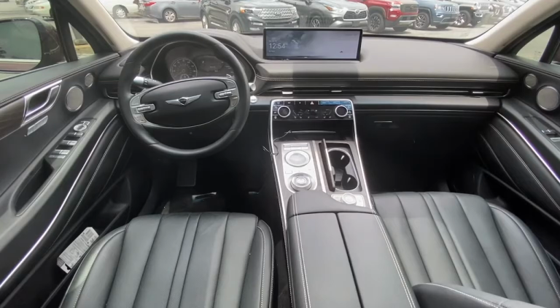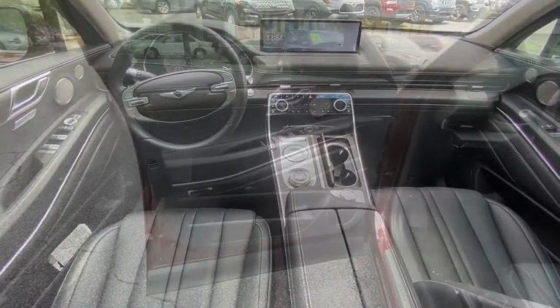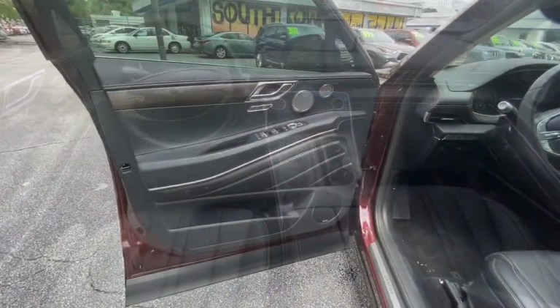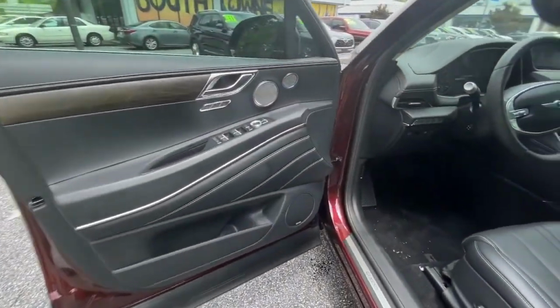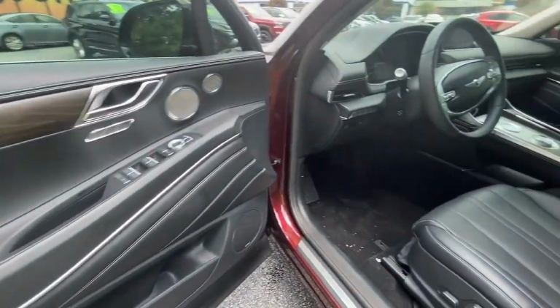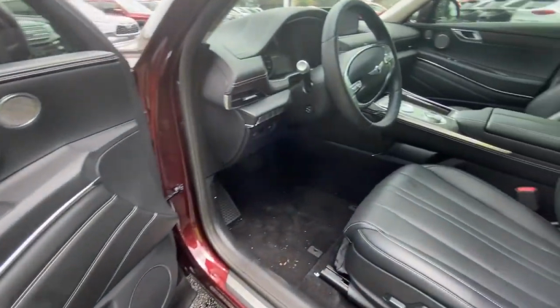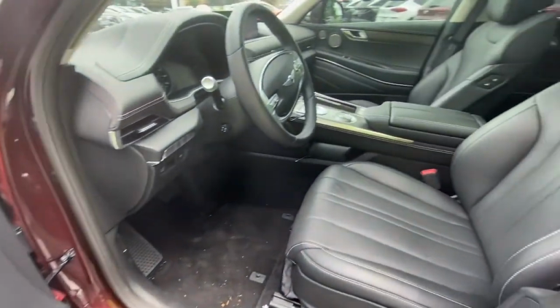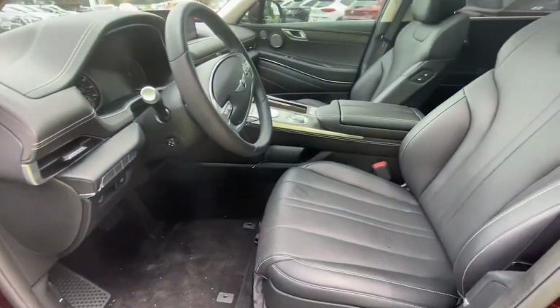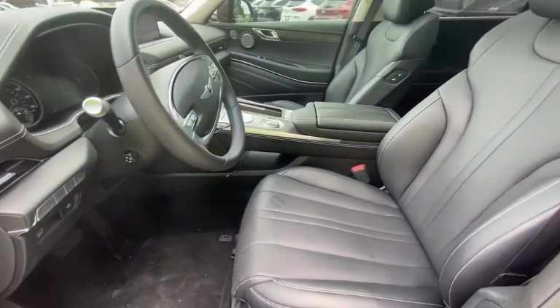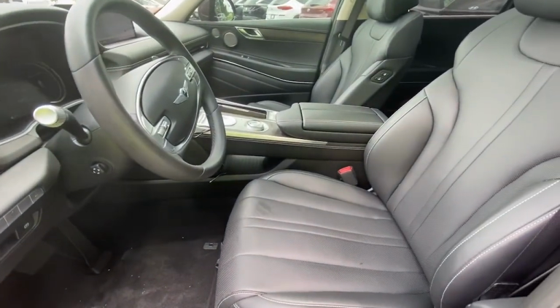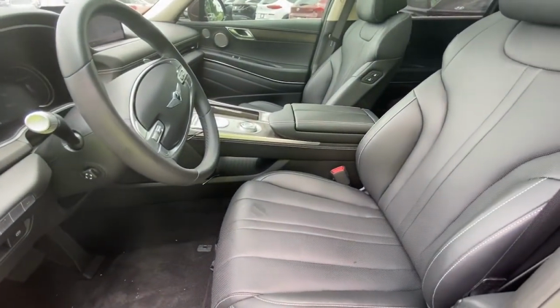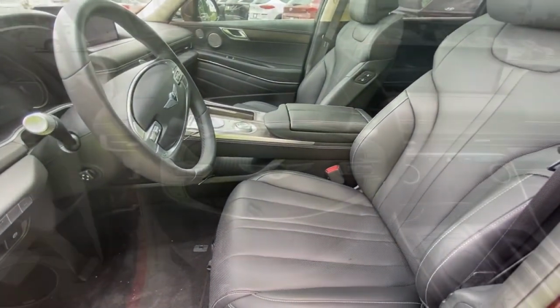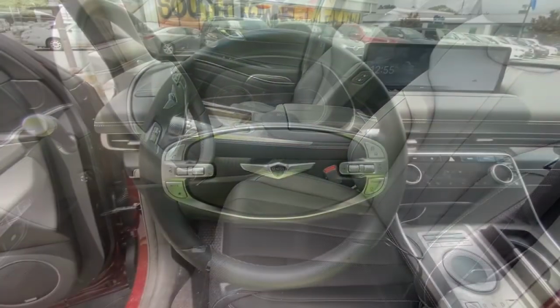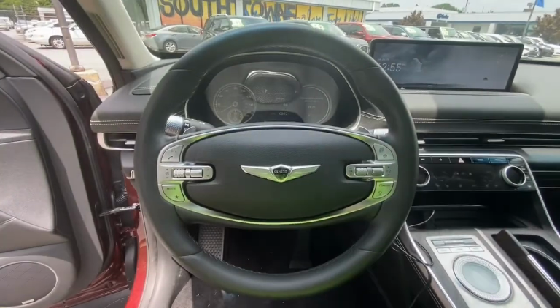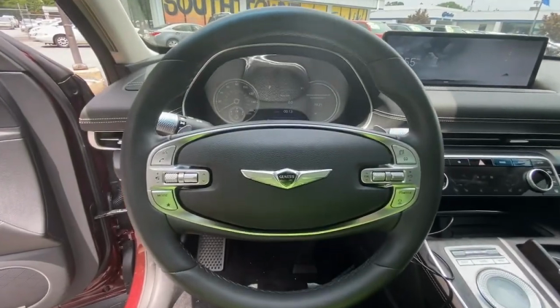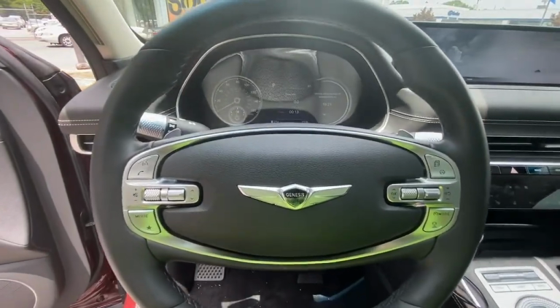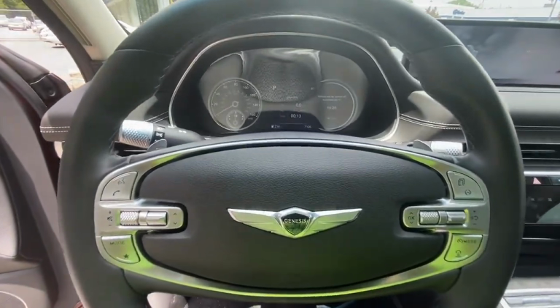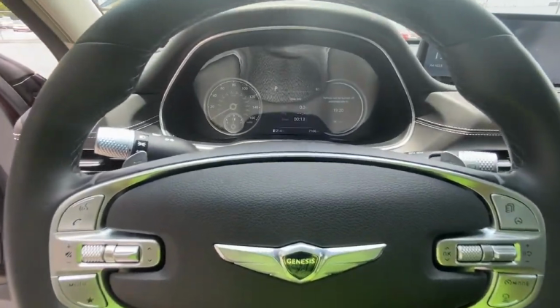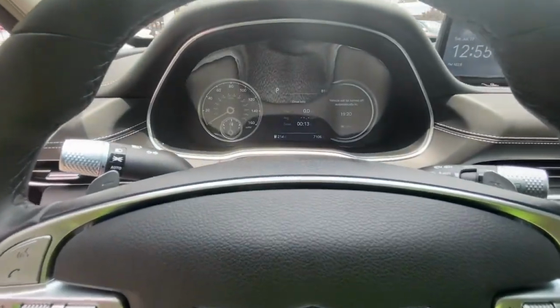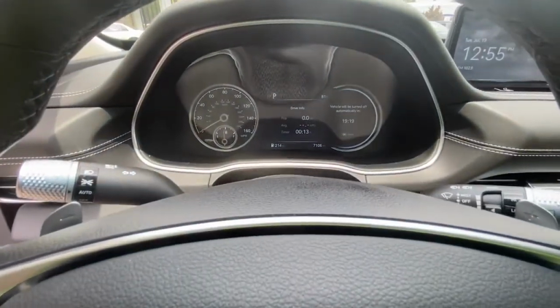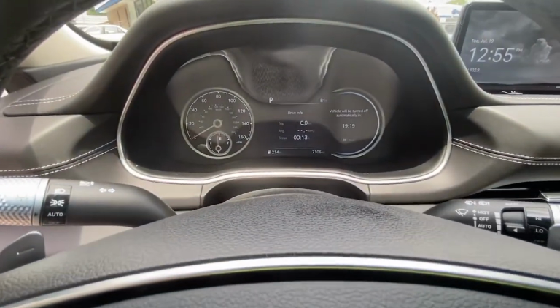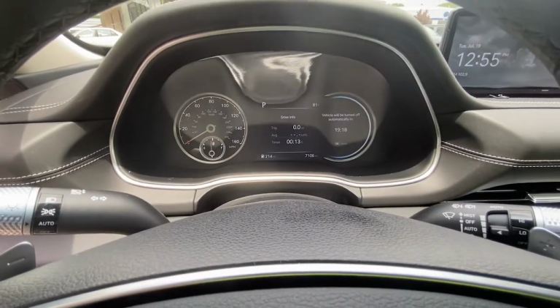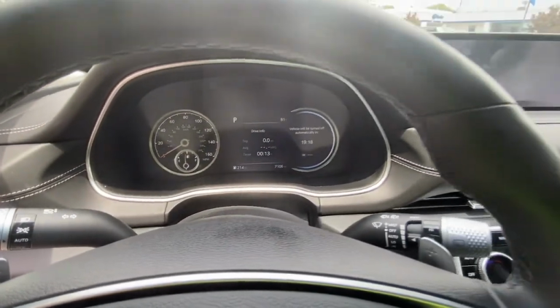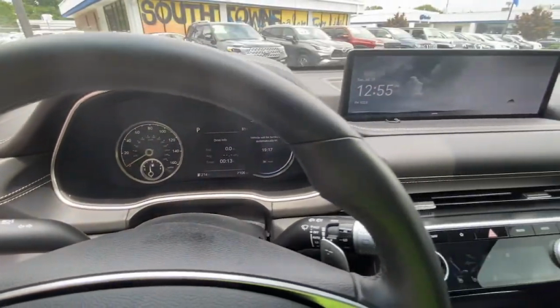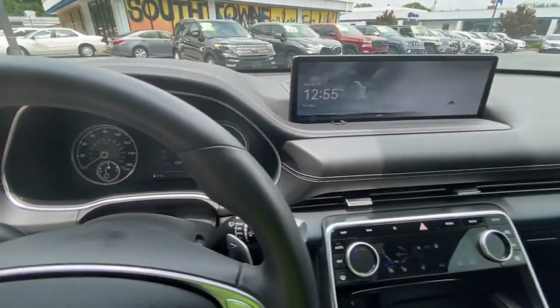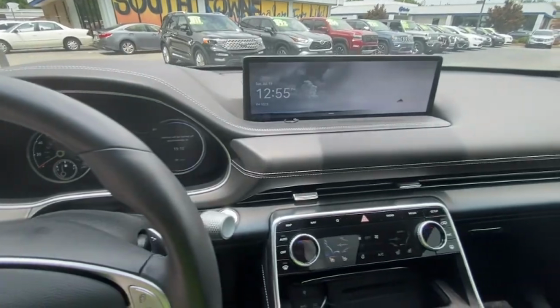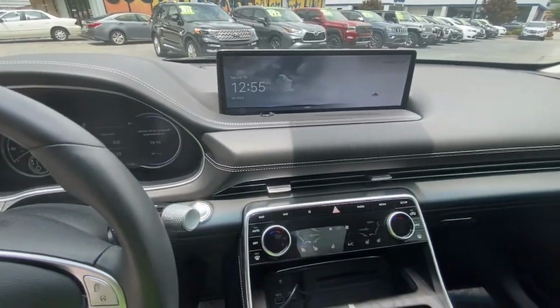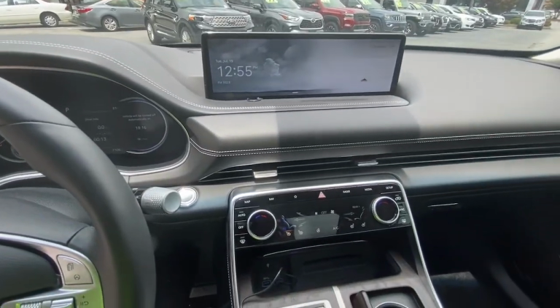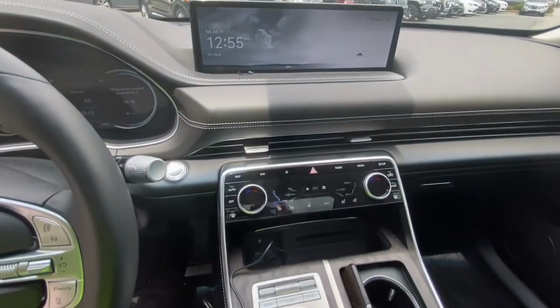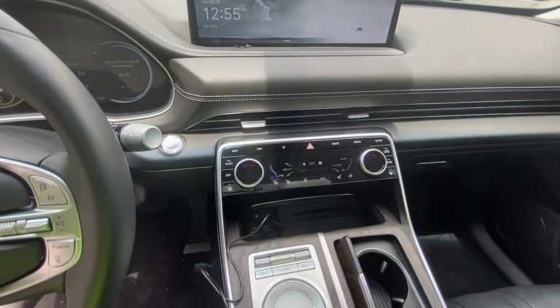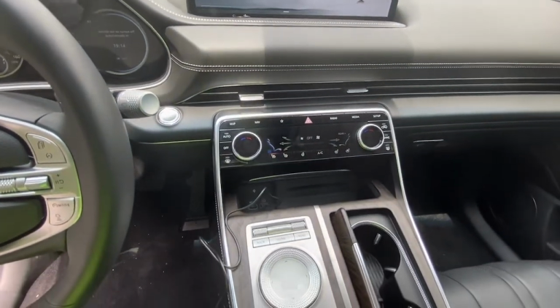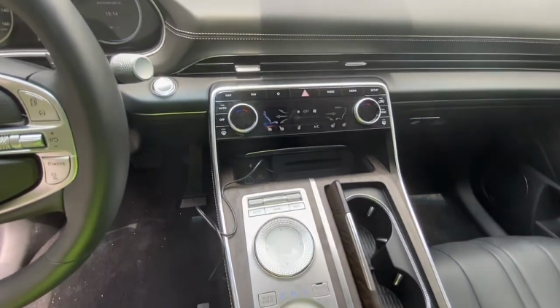Reimagine your daily drive. Get into the luxury SUV designed for today's world — the GV80. Come in for a fun and easy road test. Our team will make it the best part of your day. Thank you.